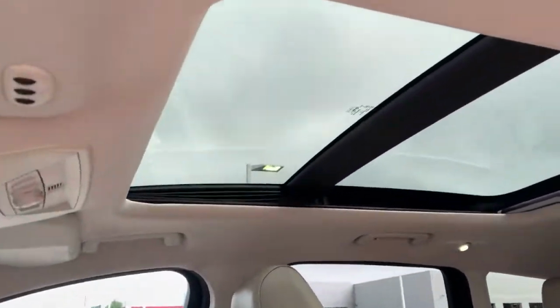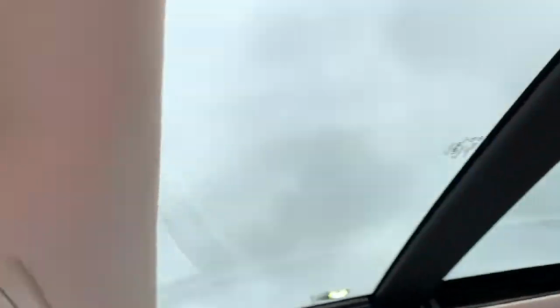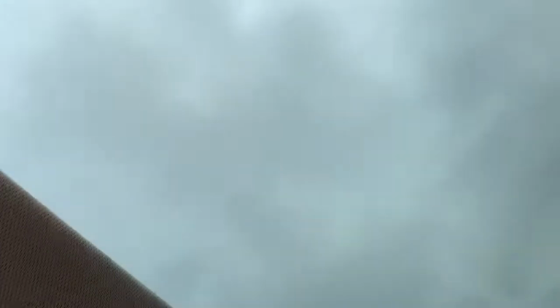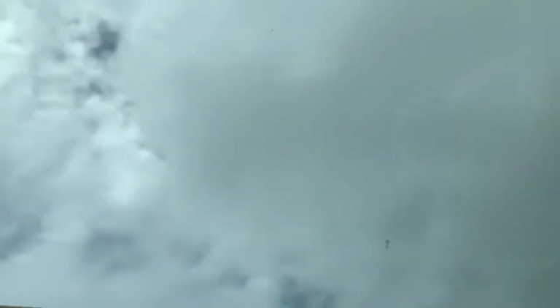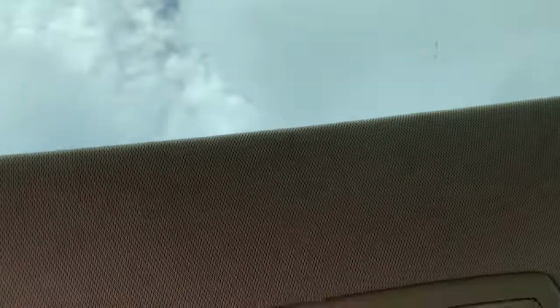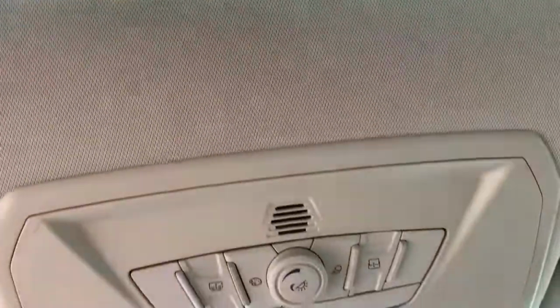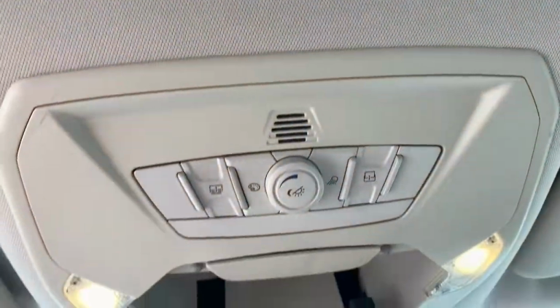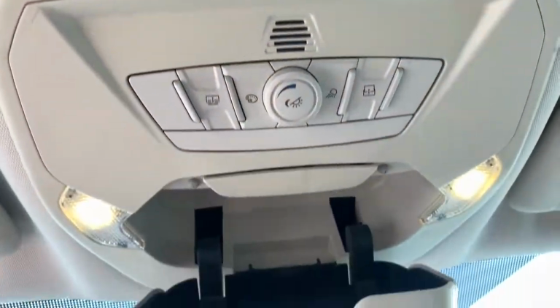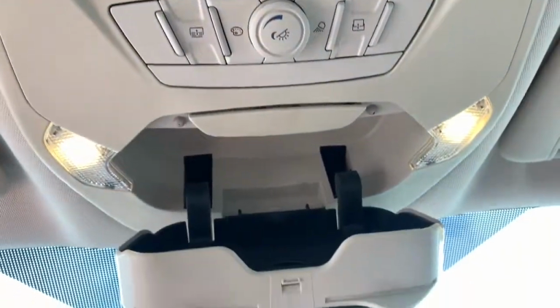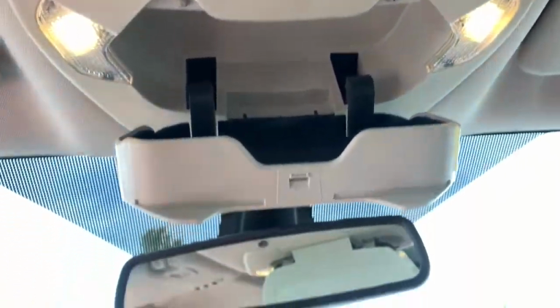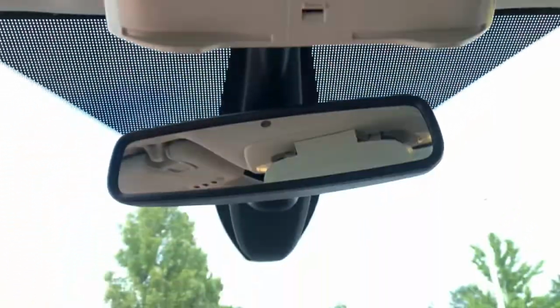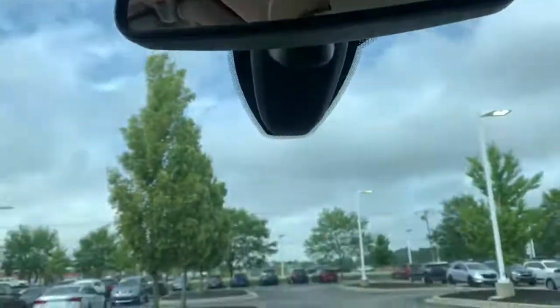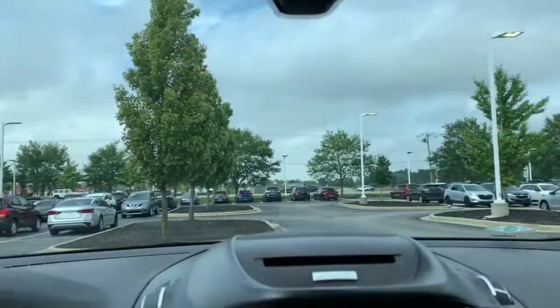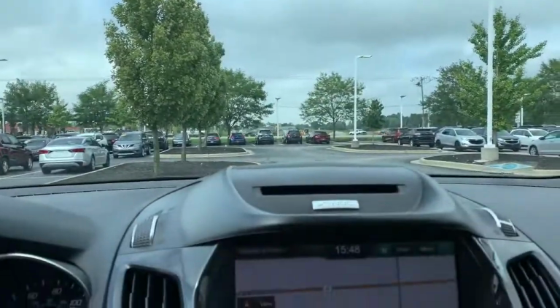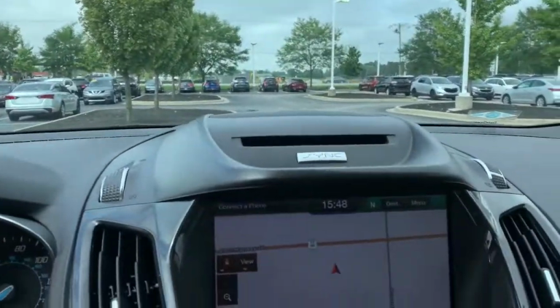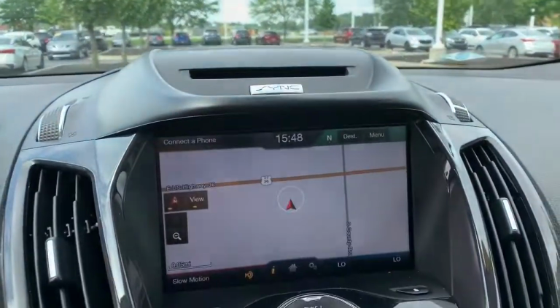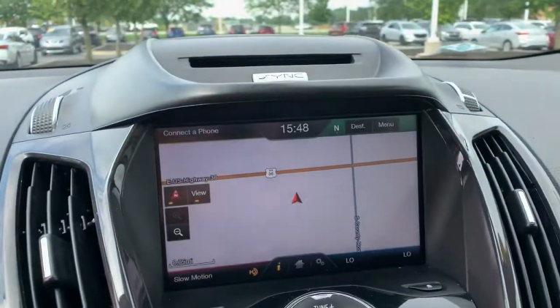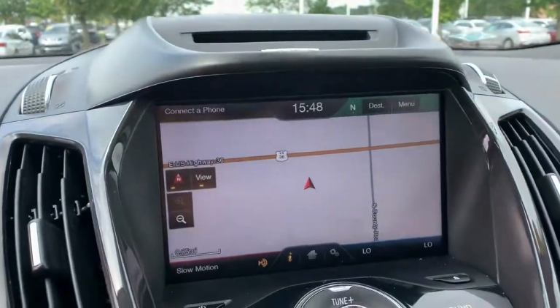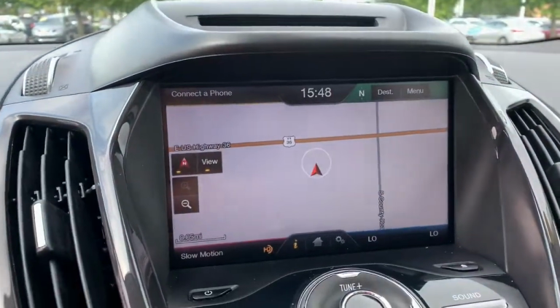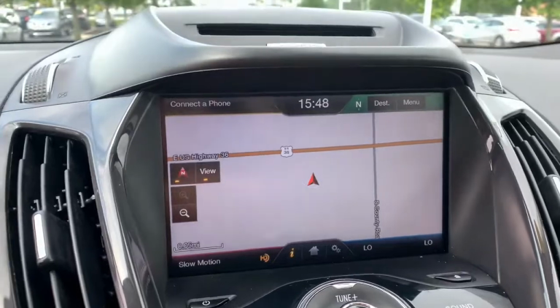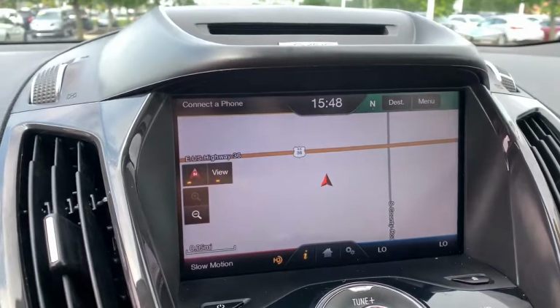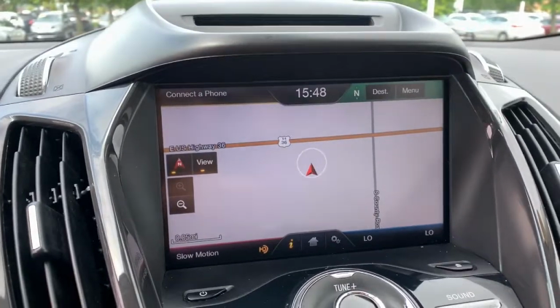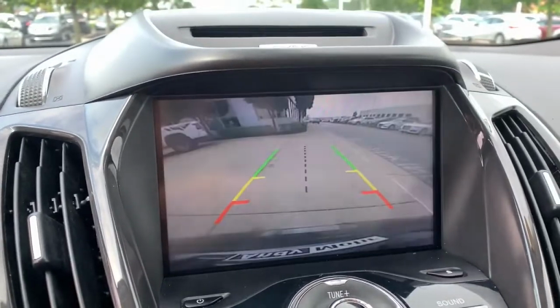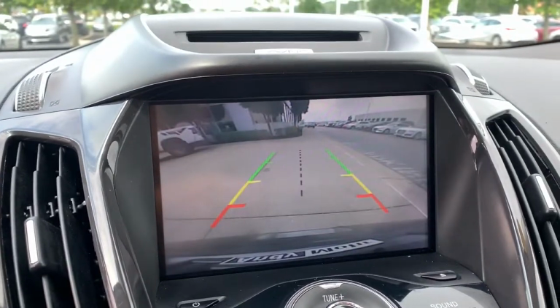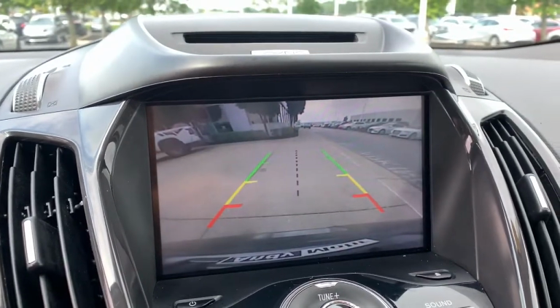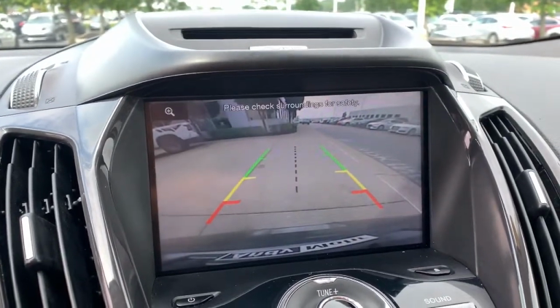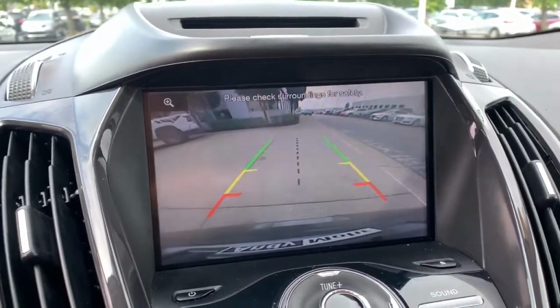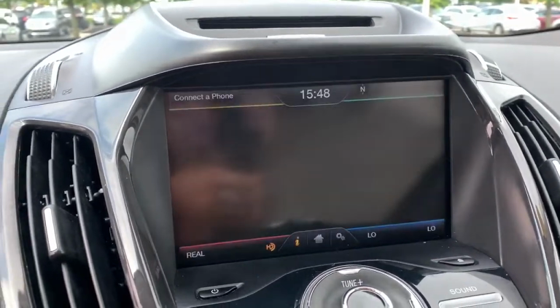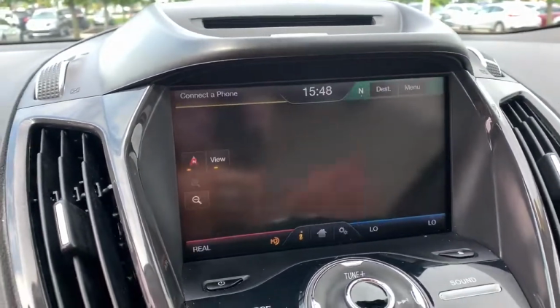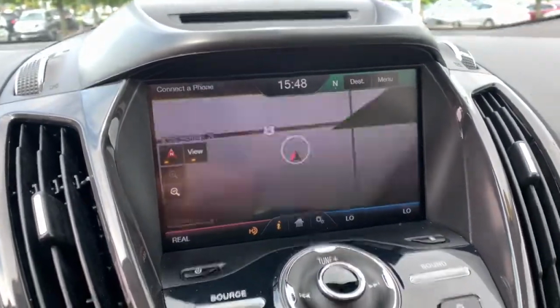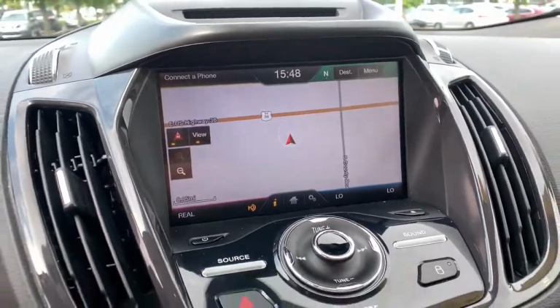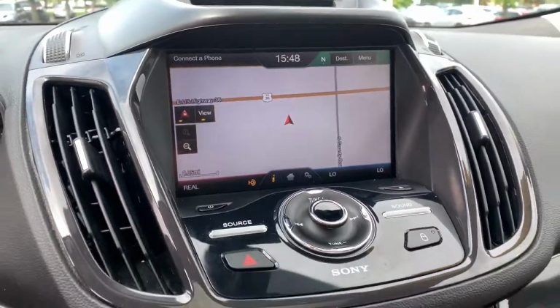These are just some of the great options this vehicle comes with: Panoramic Roof, Sun Moon Roof, Navigation System, Keyless Entry, Remote Engine Start, Chrome Wheels.